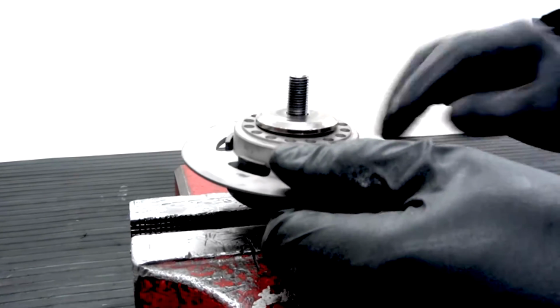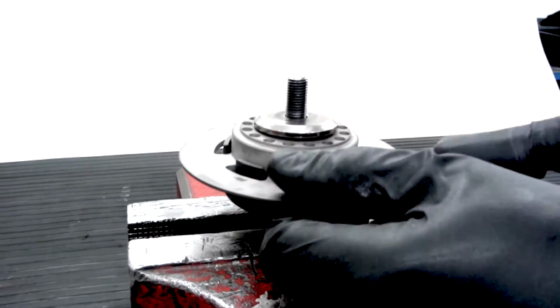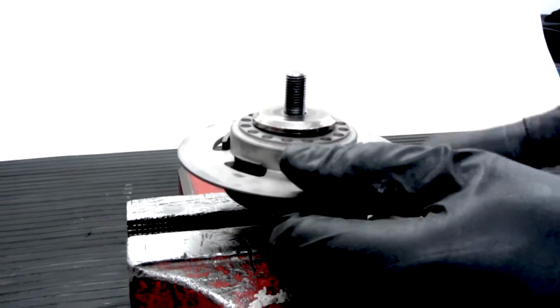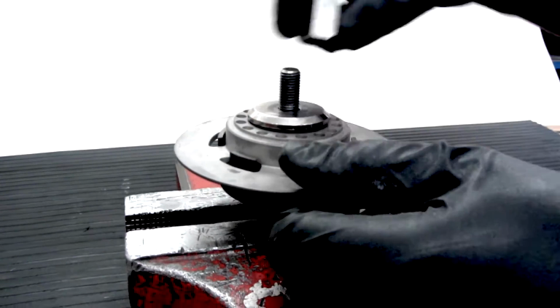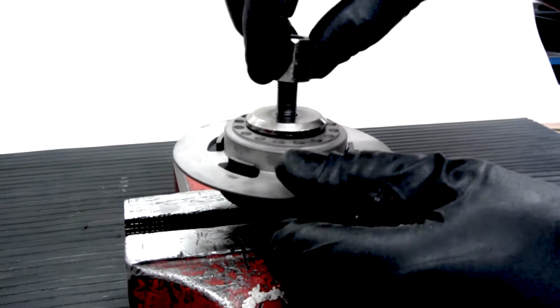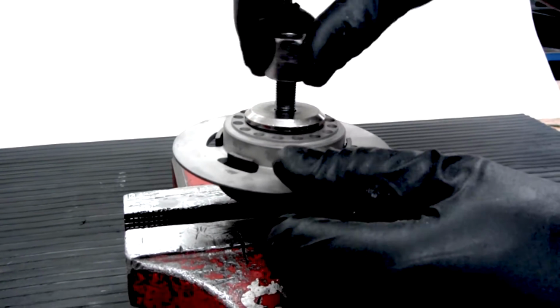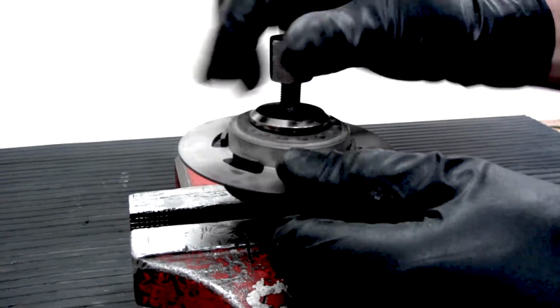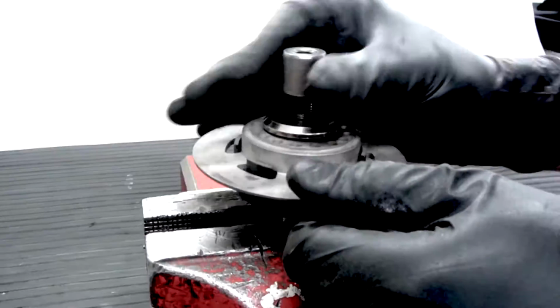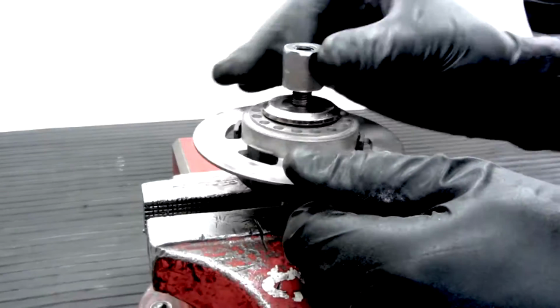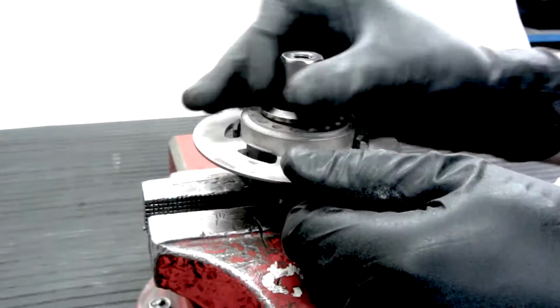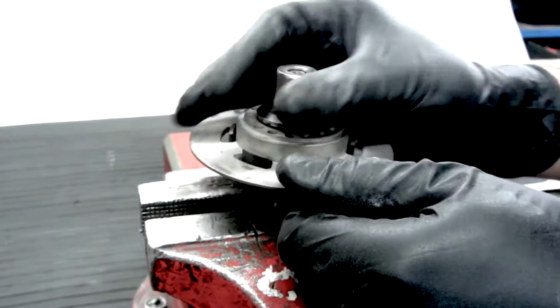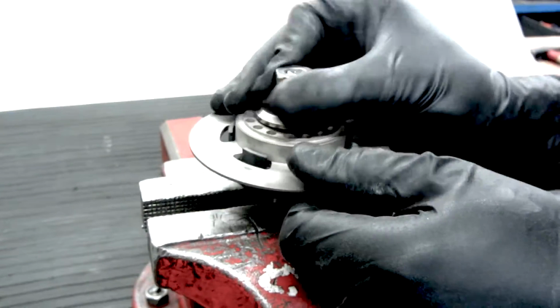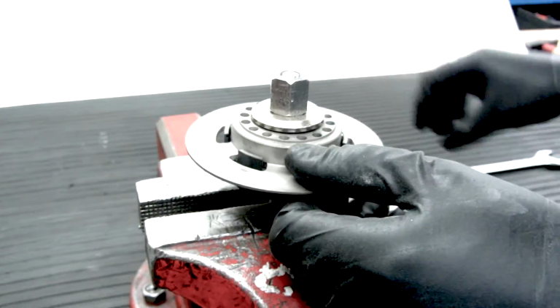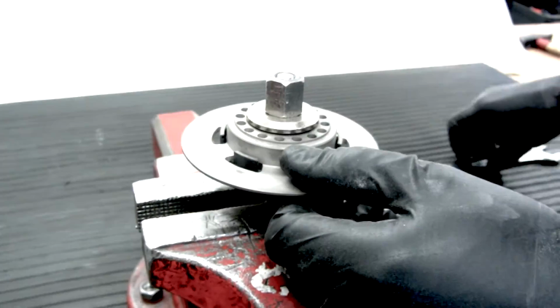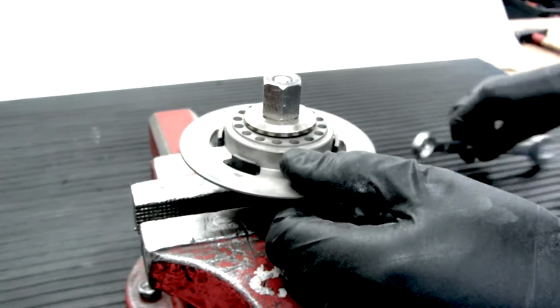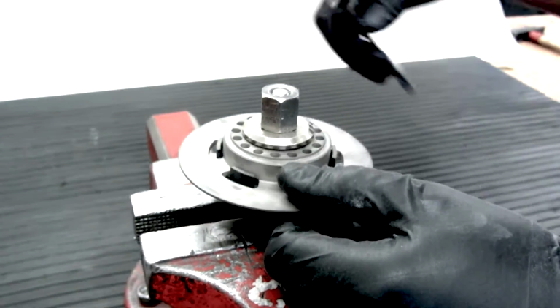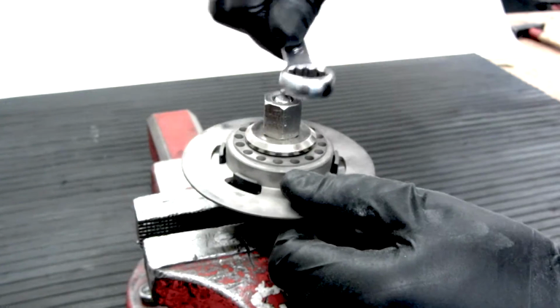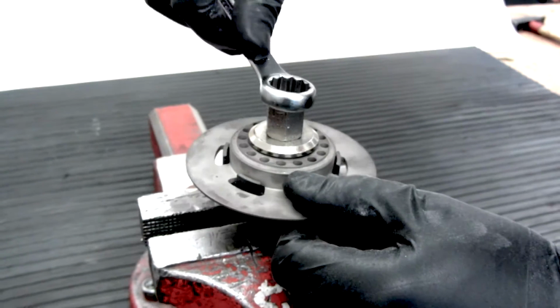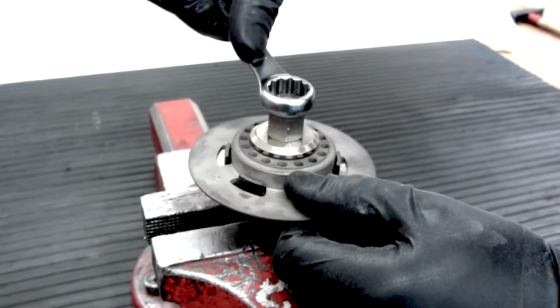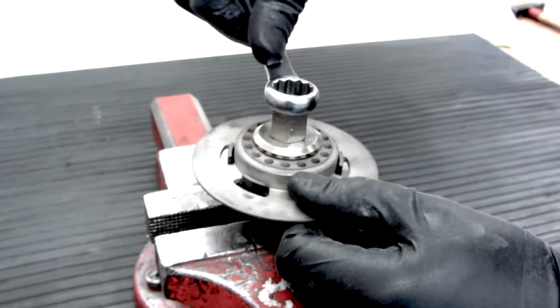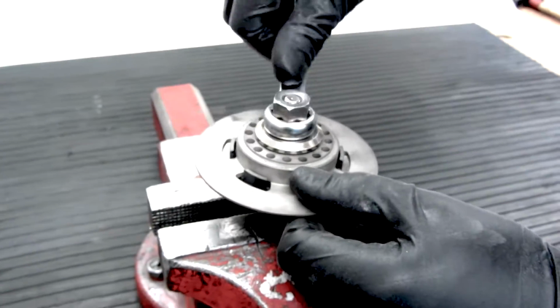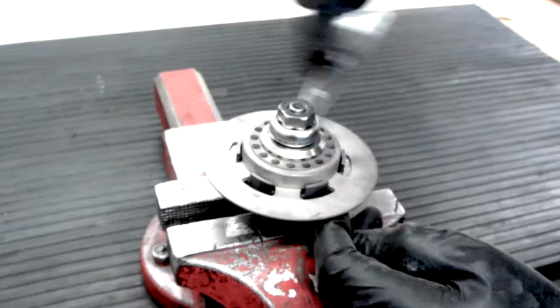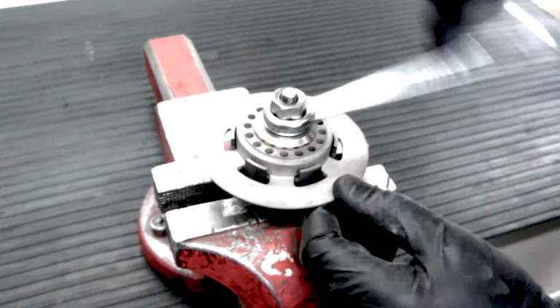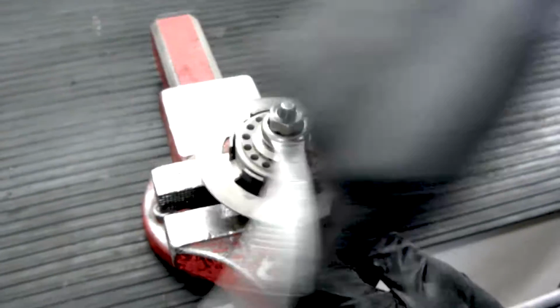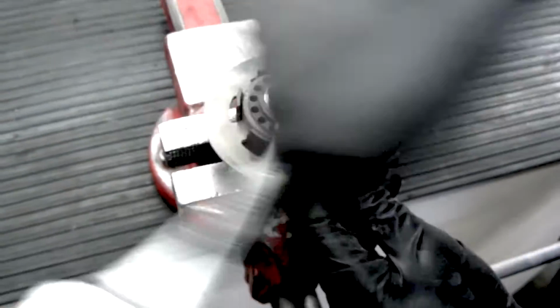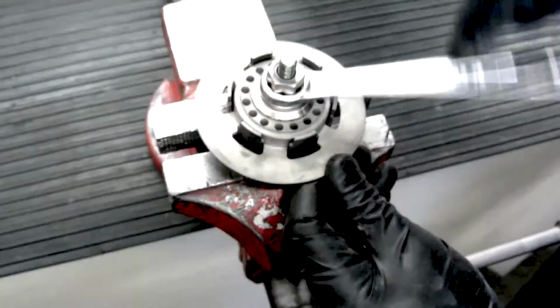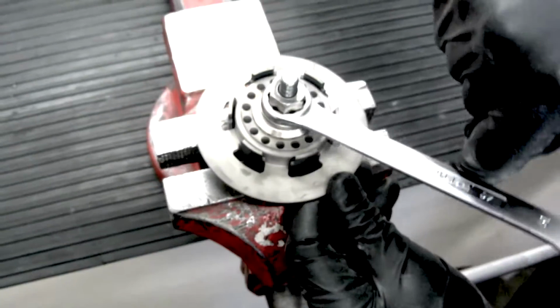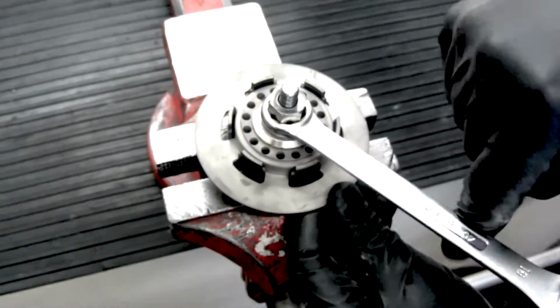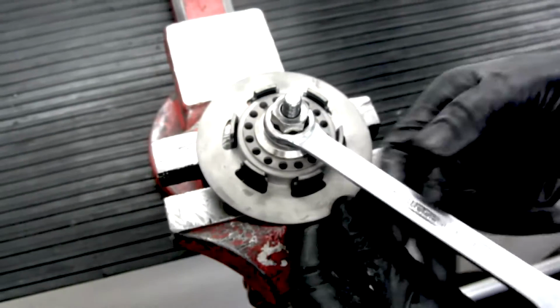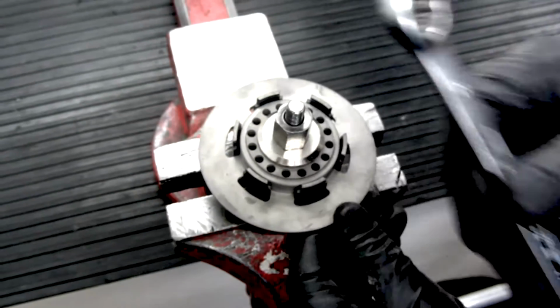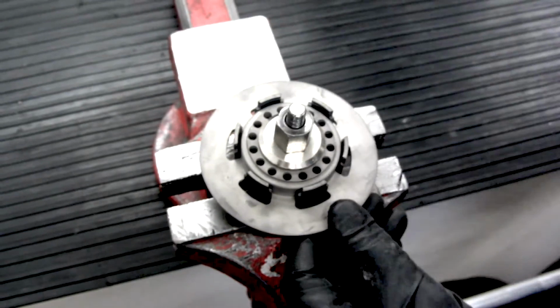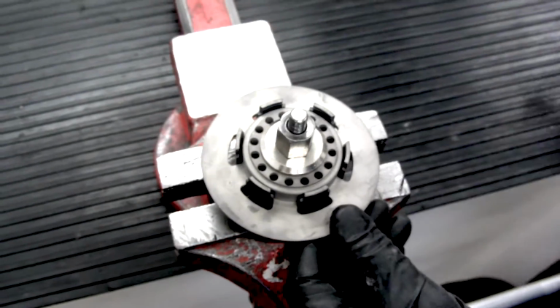The fitted springs have got the power to be used in engines up to 20 Newton meters. If your engine is more powerful, there are stronger springs available from our online shop.